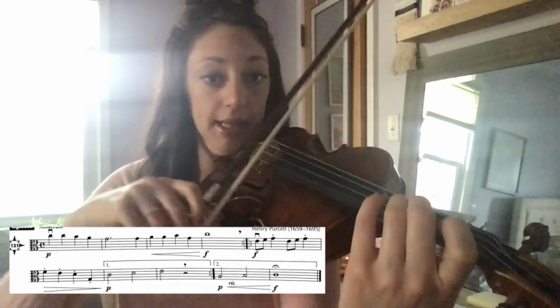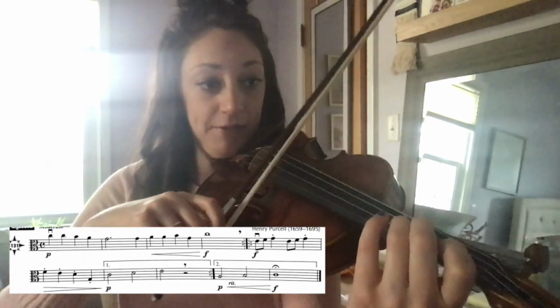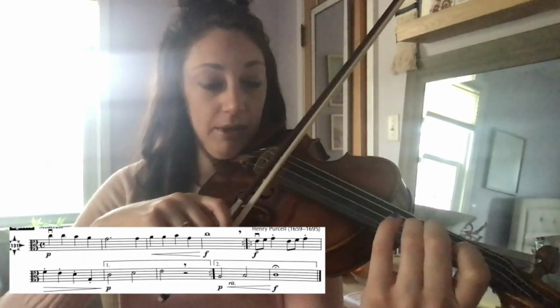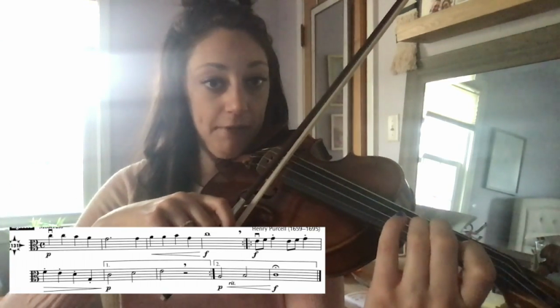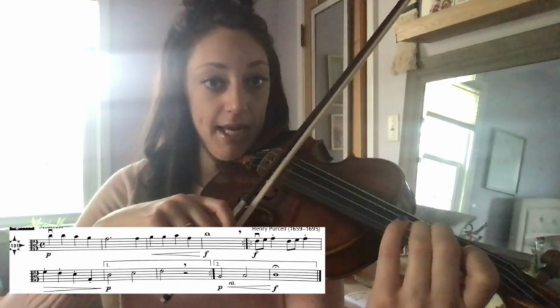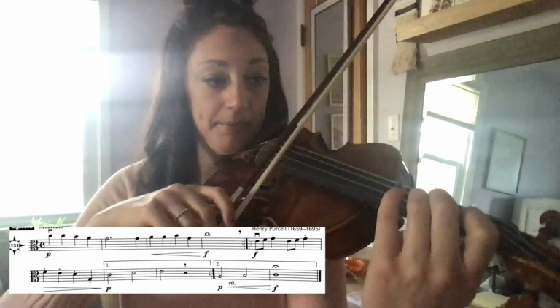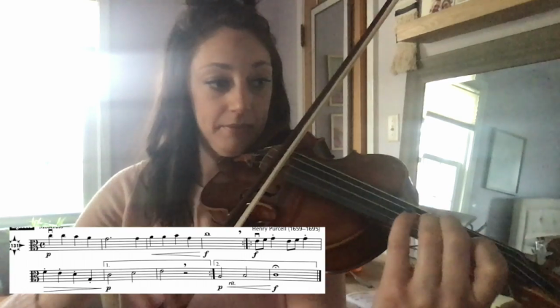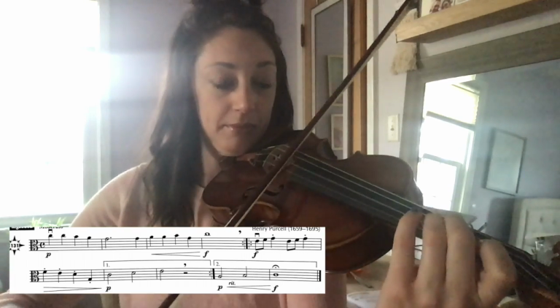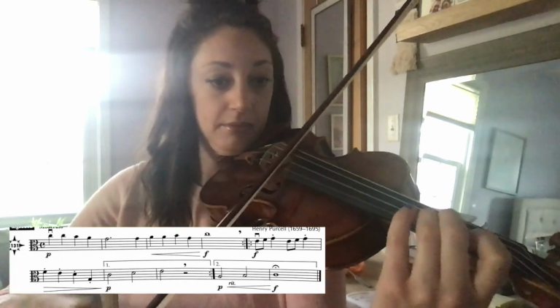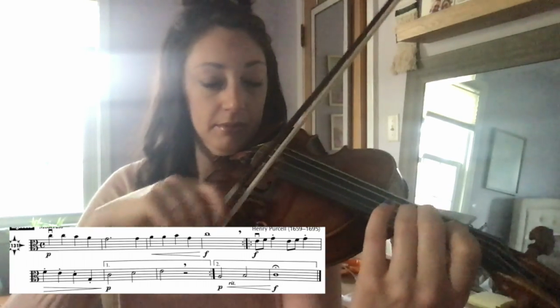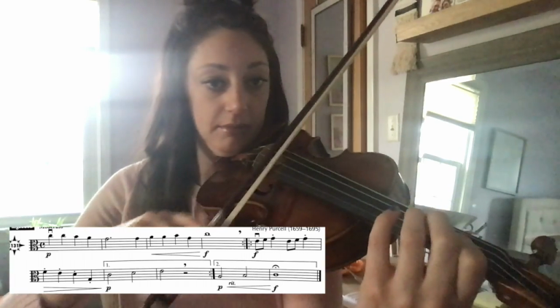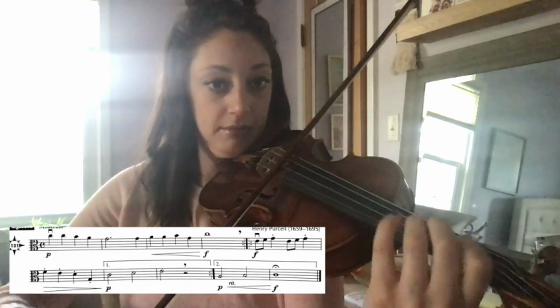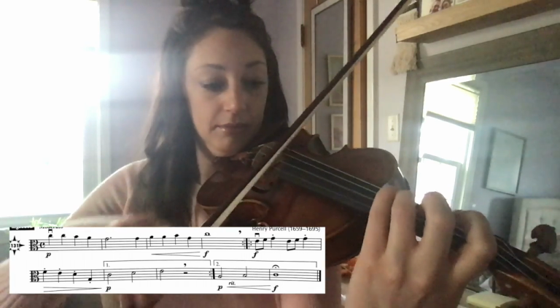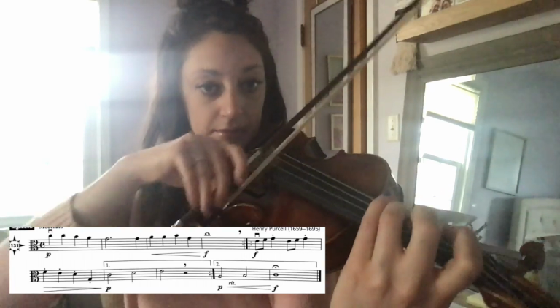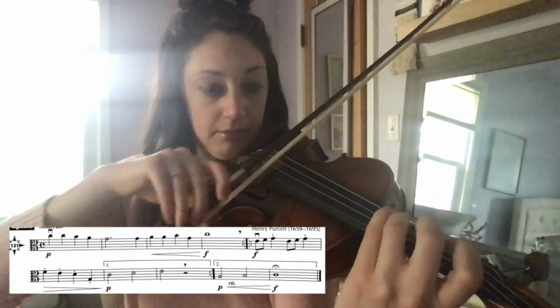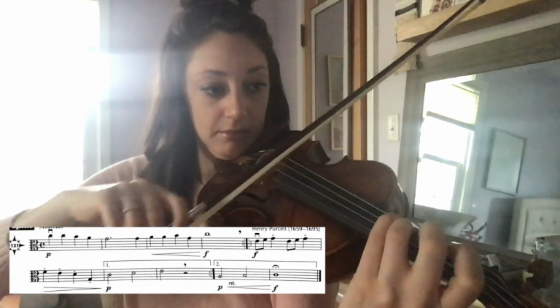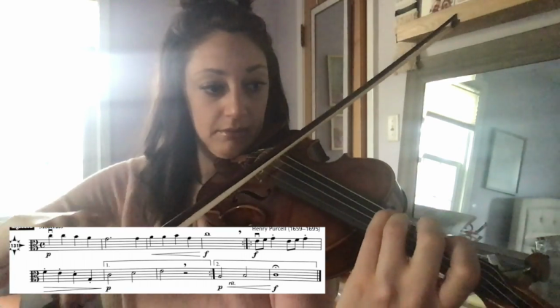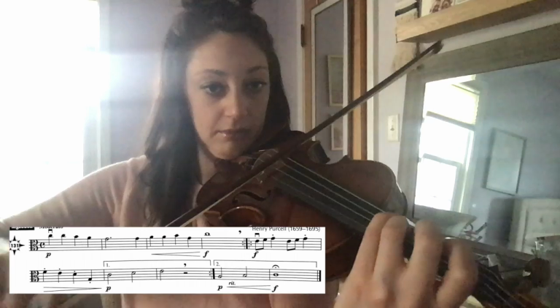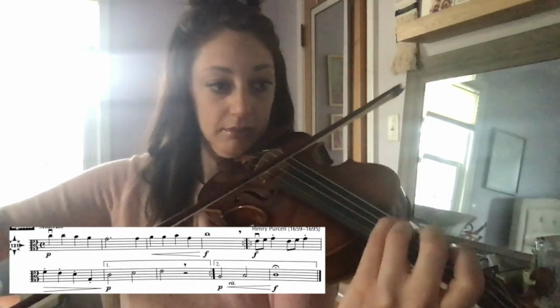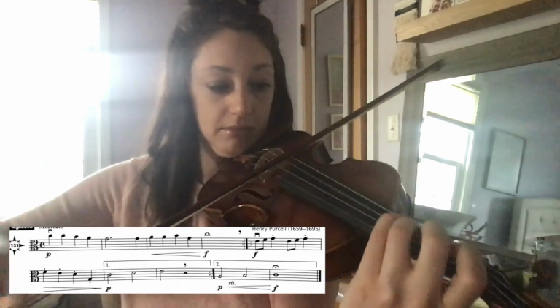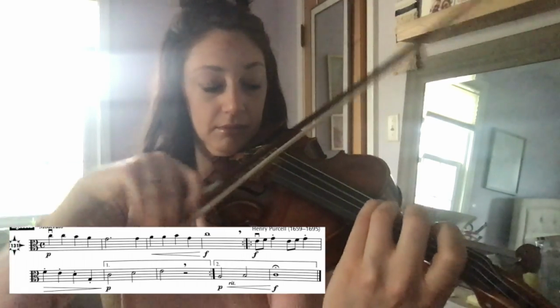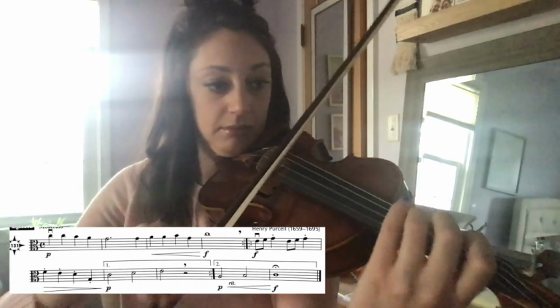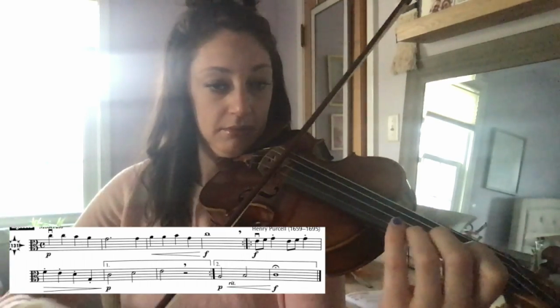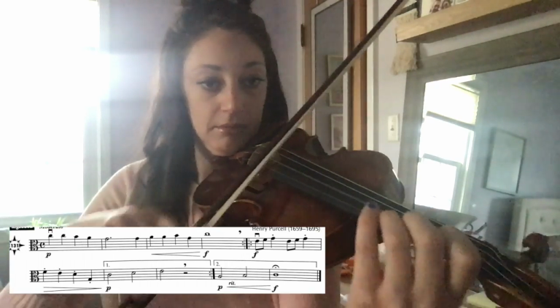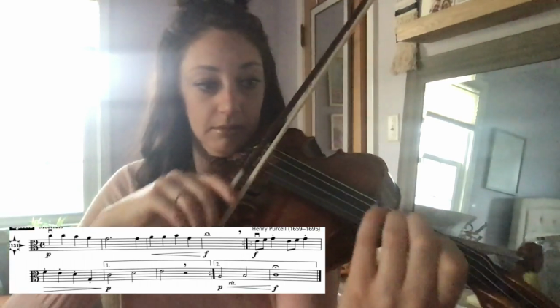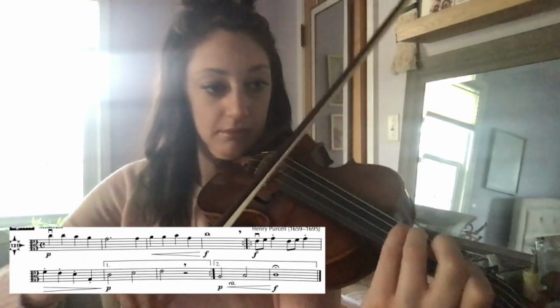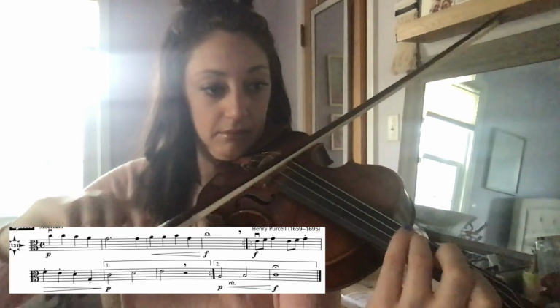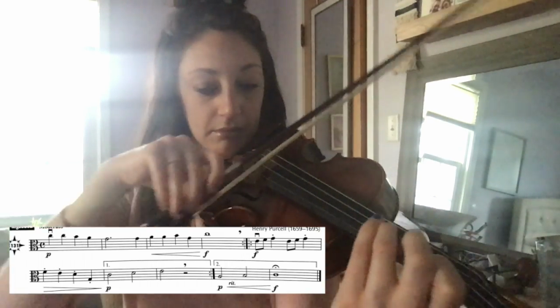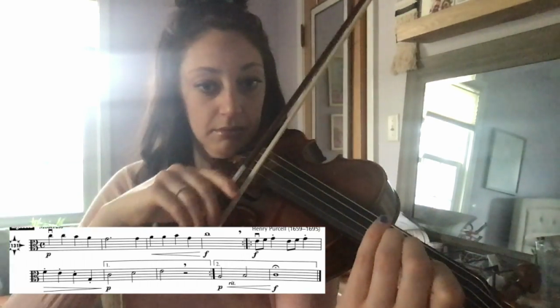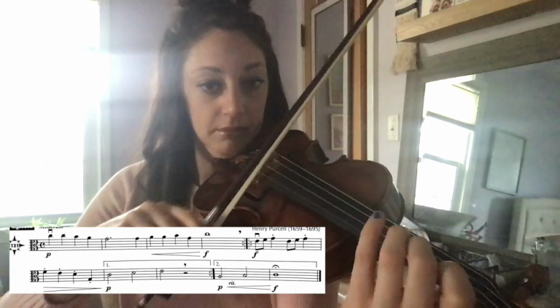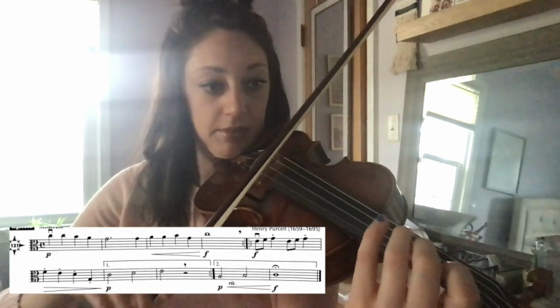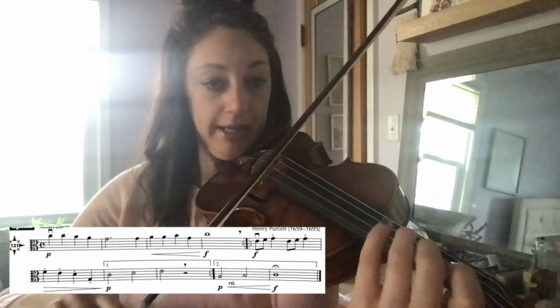Lift and repeat from the beginning. Lift.